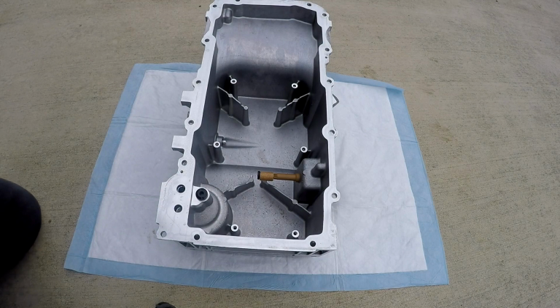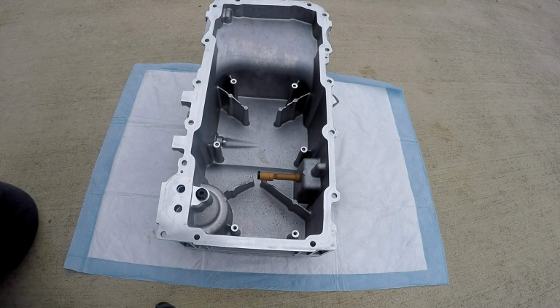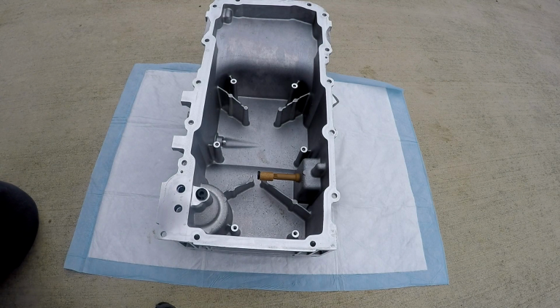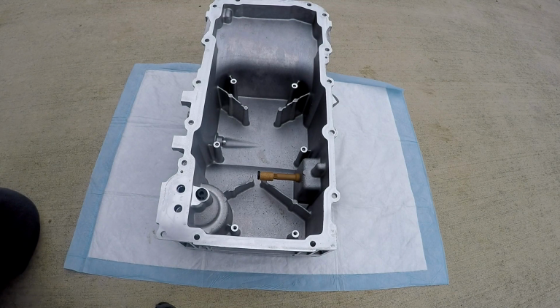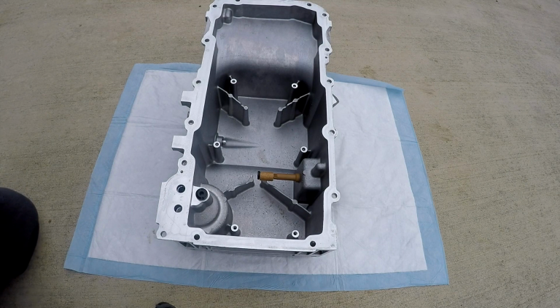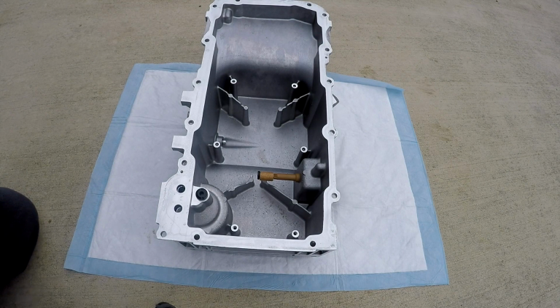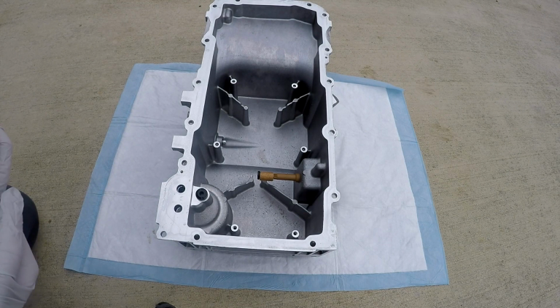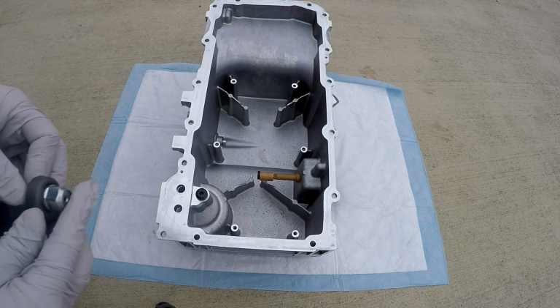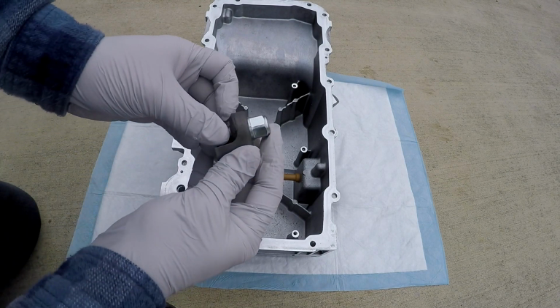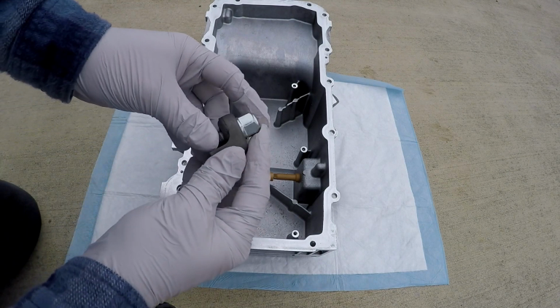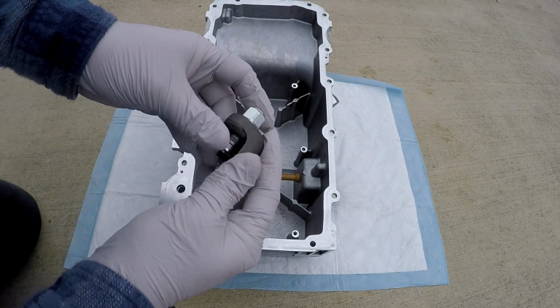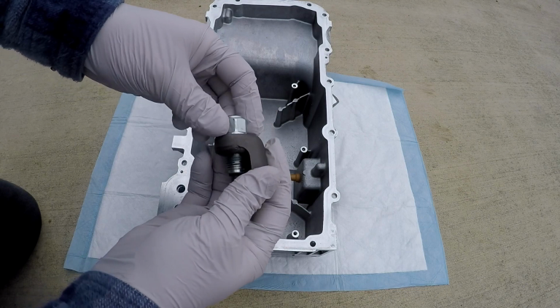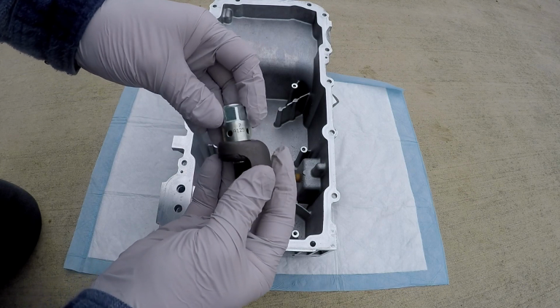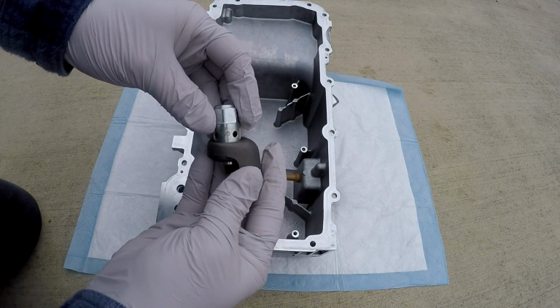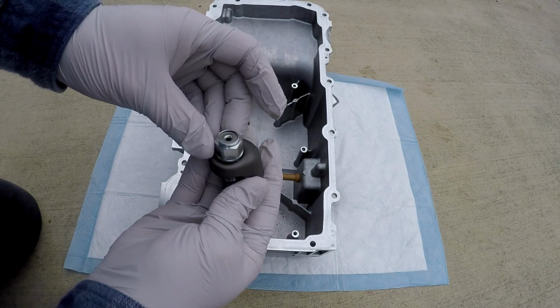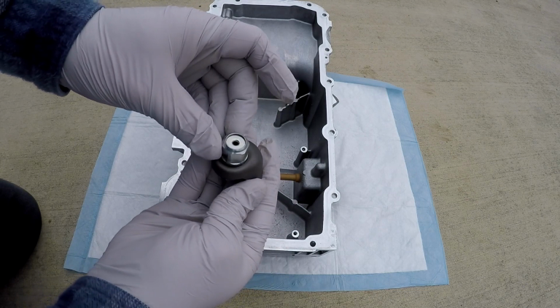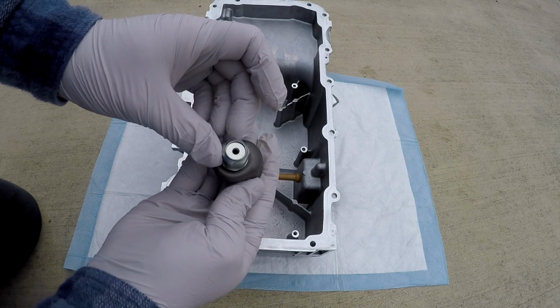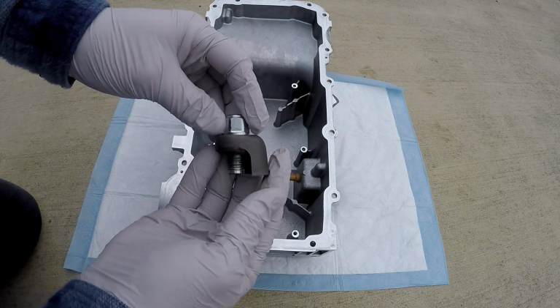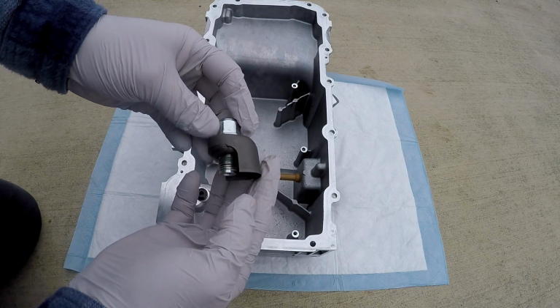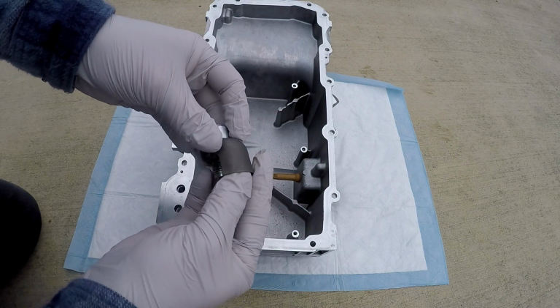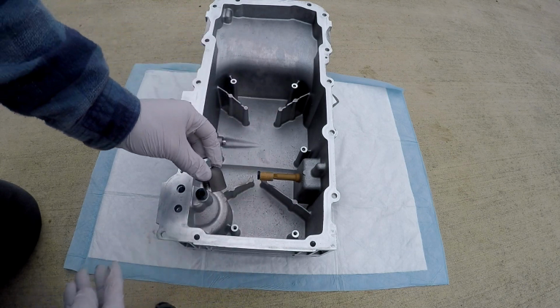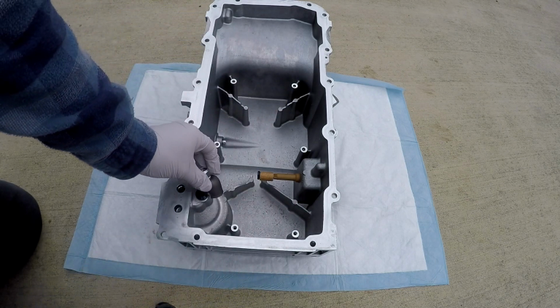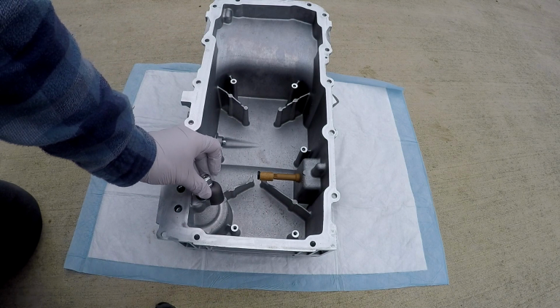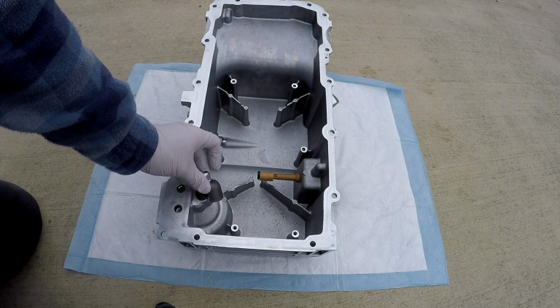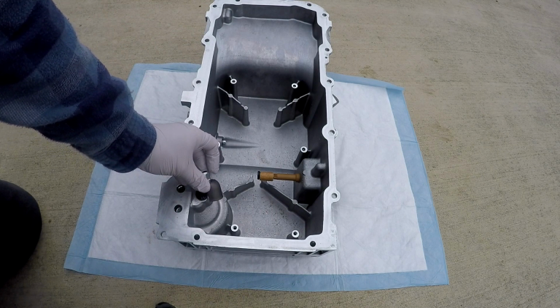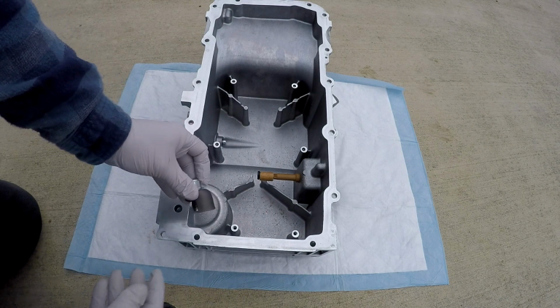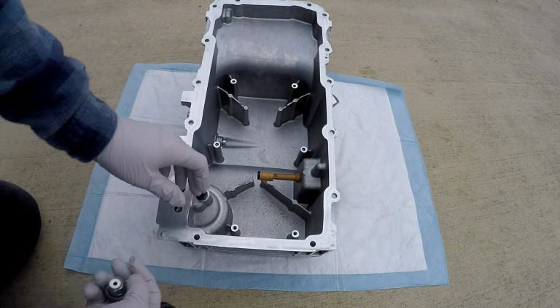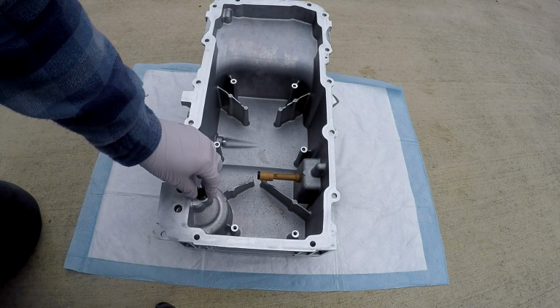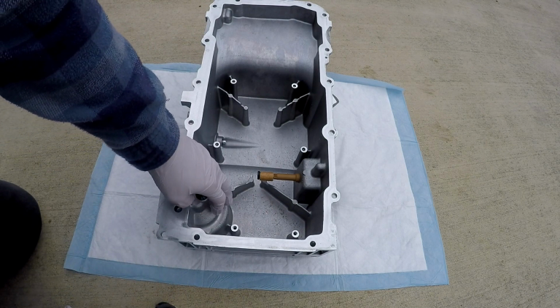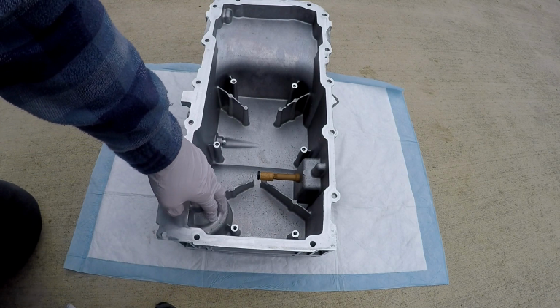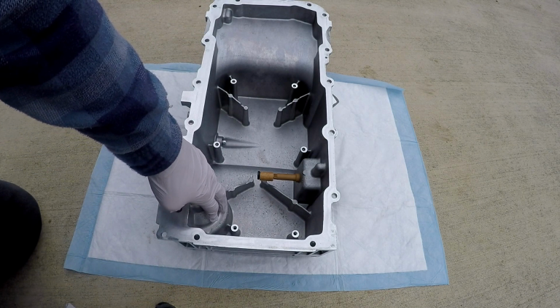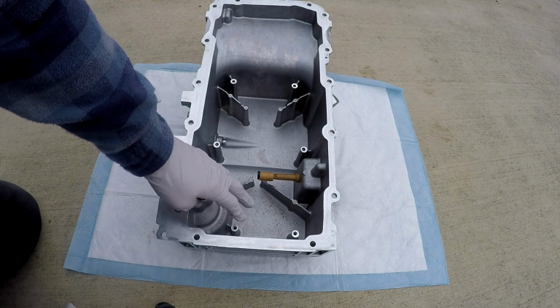Hey everybody, welcome back to the garage. I wanted to give you a quick video on this guy — this is a pressure relief valve that is normally right here, right above the oil filter.